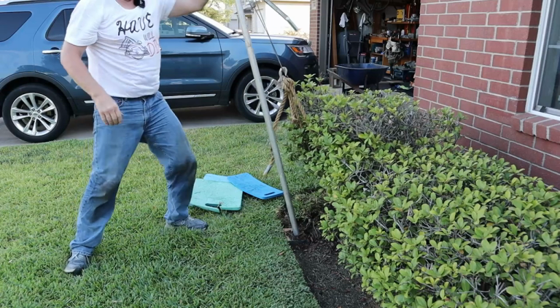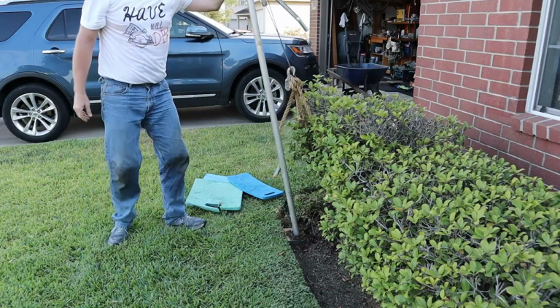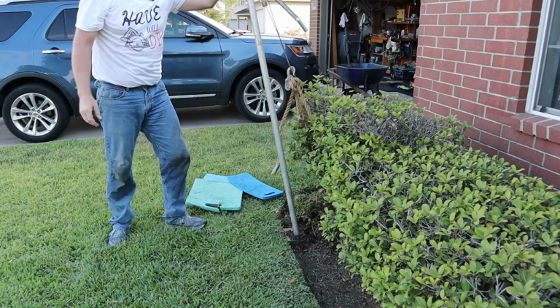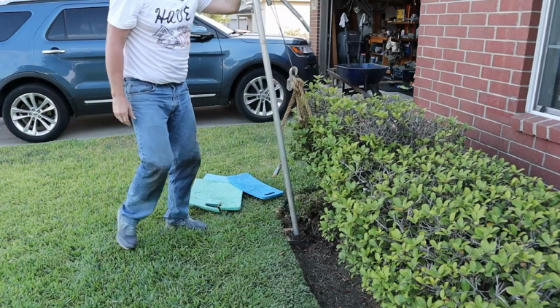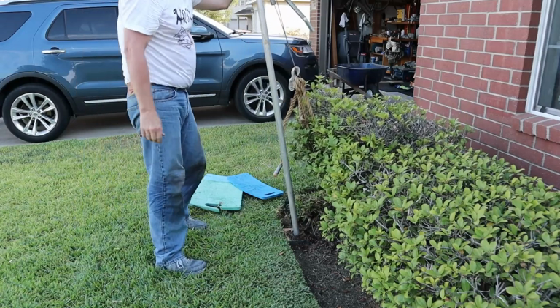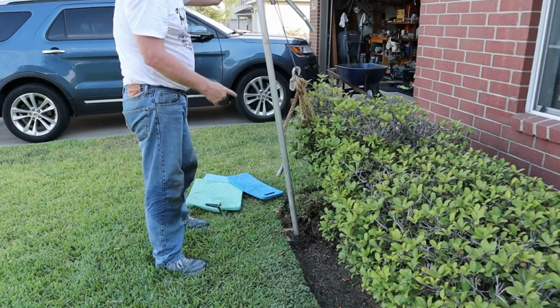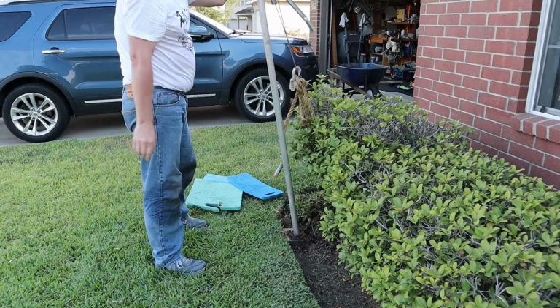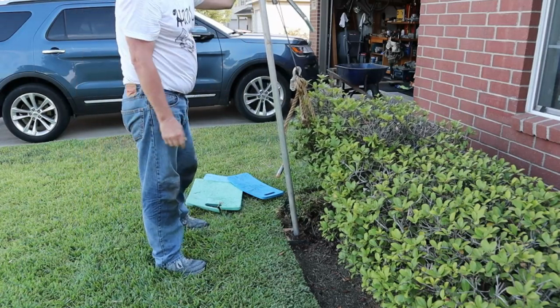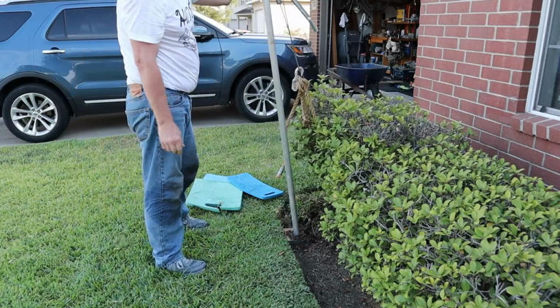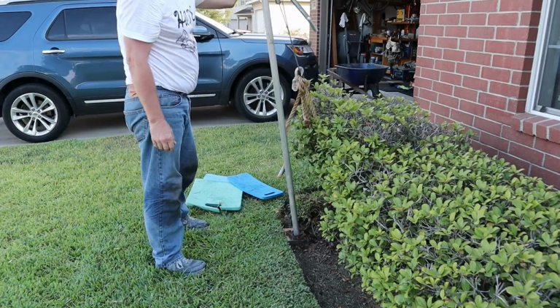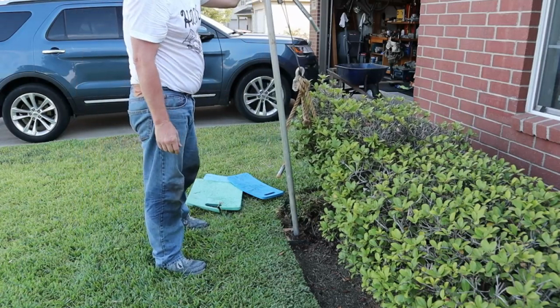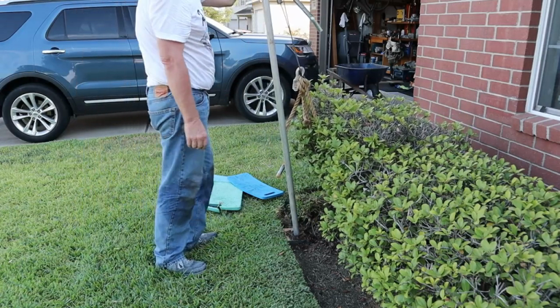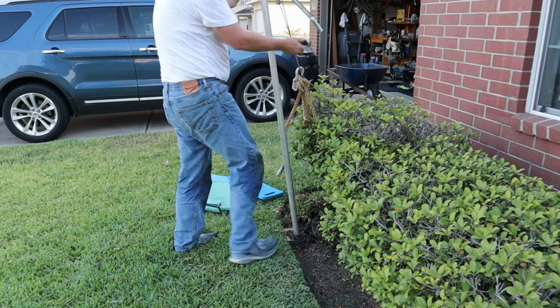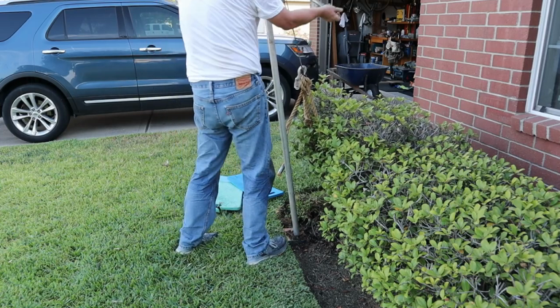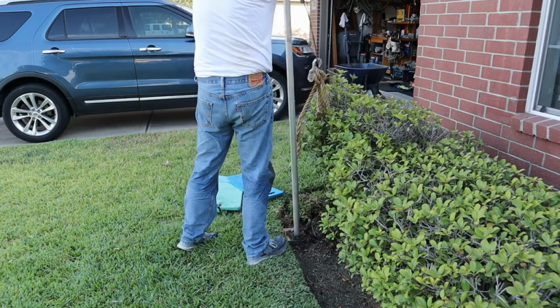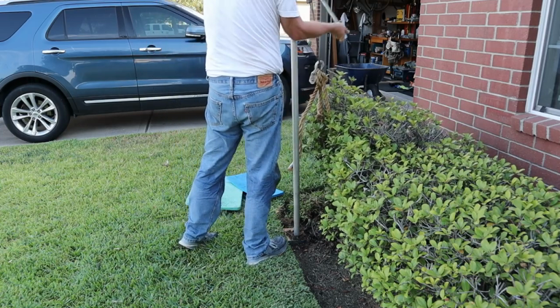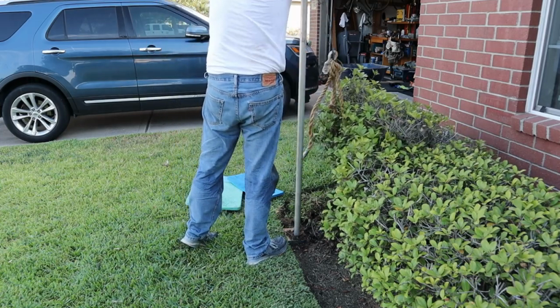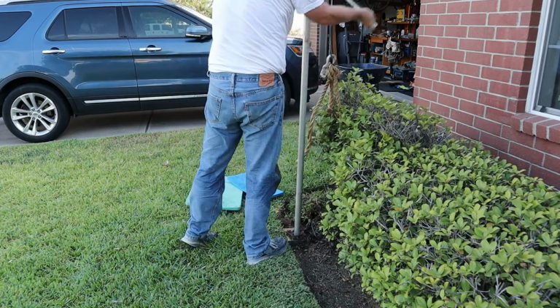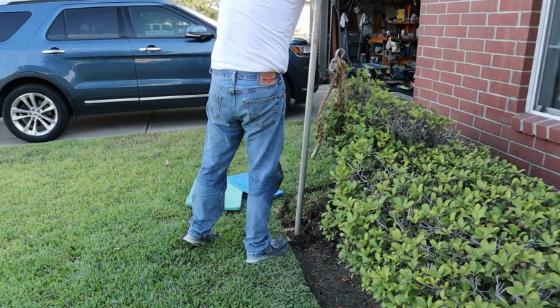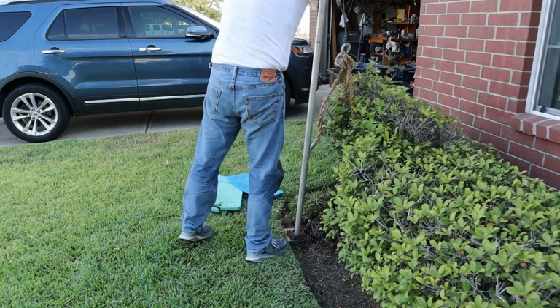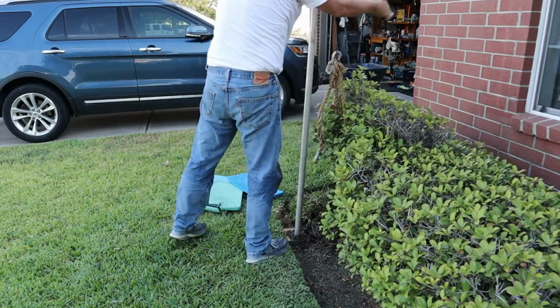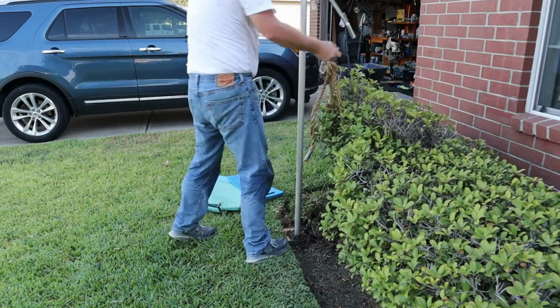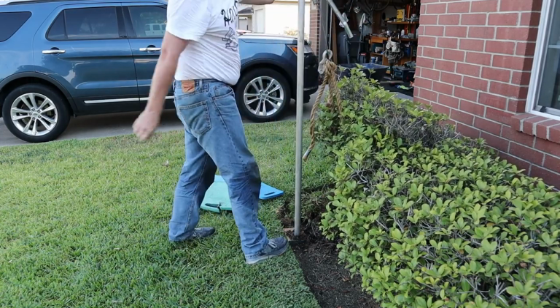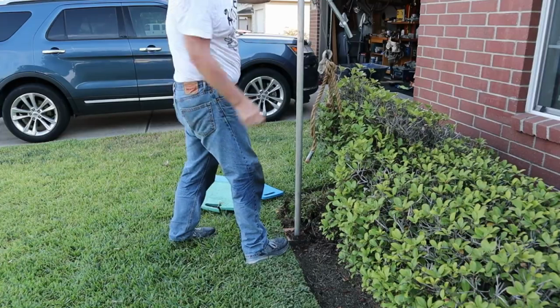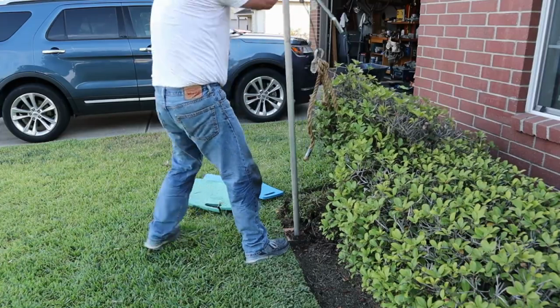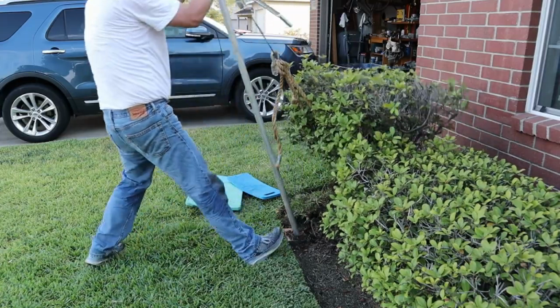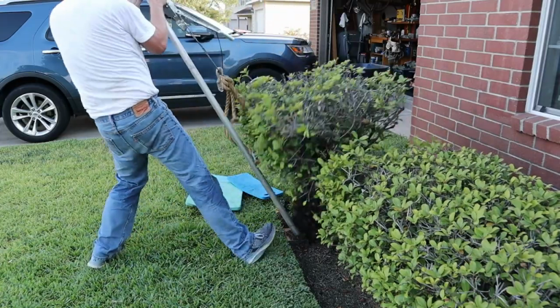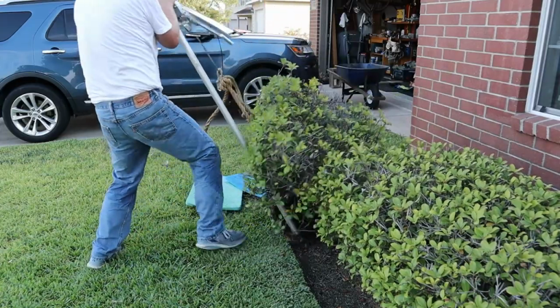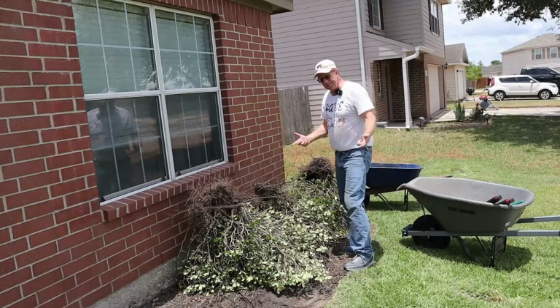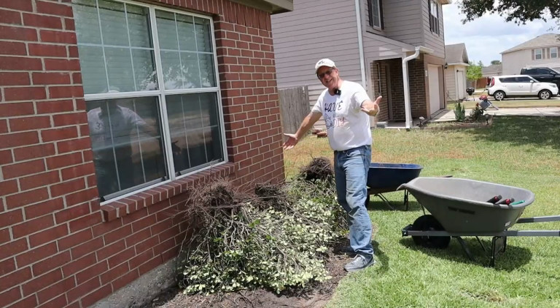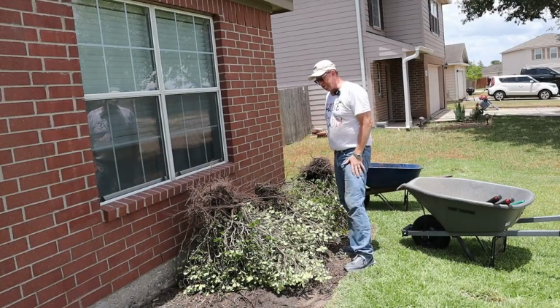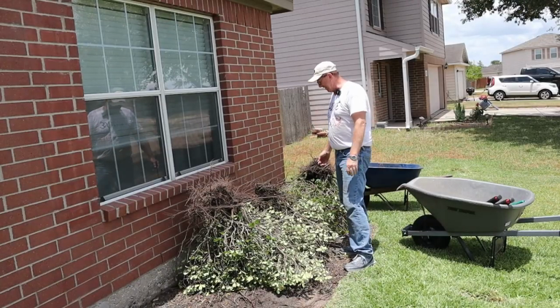And there we go. Now I know every one of you watching thought this ain't going to happen. Well, I've done this once before. And just like that, I got all the bushes out.